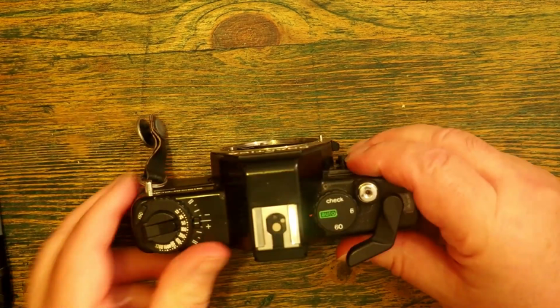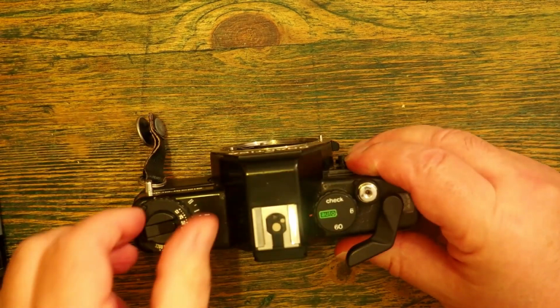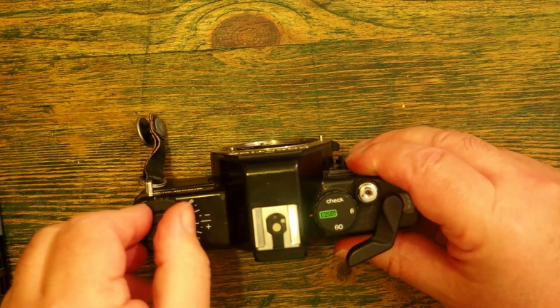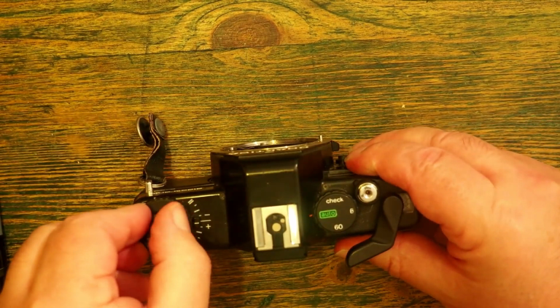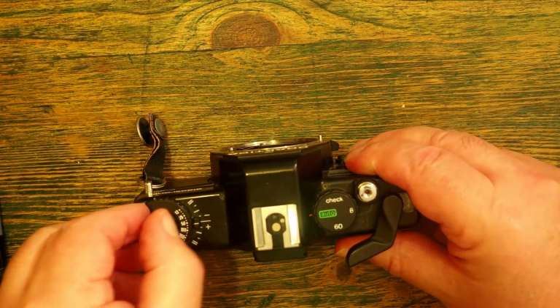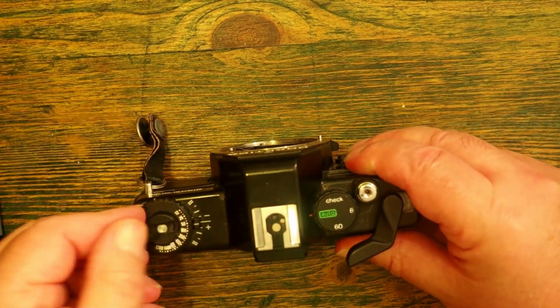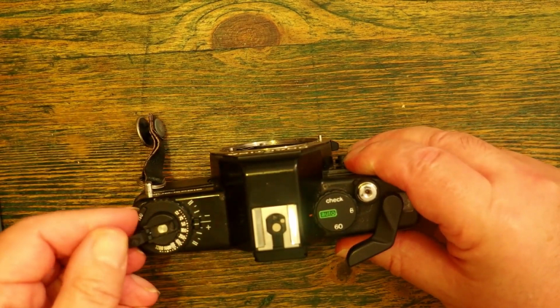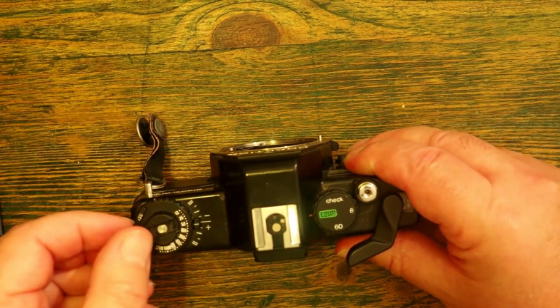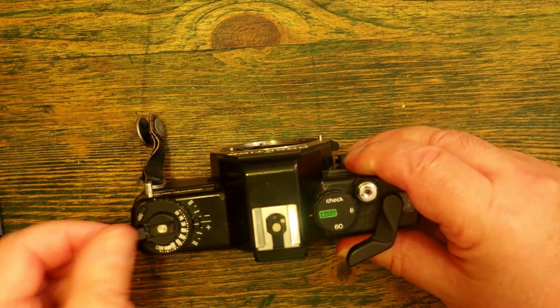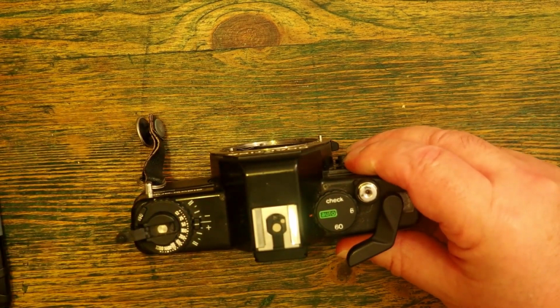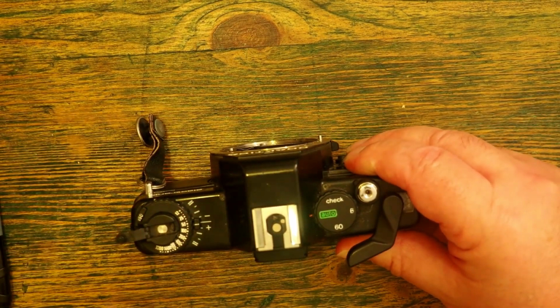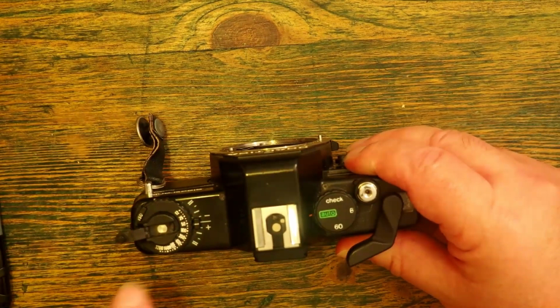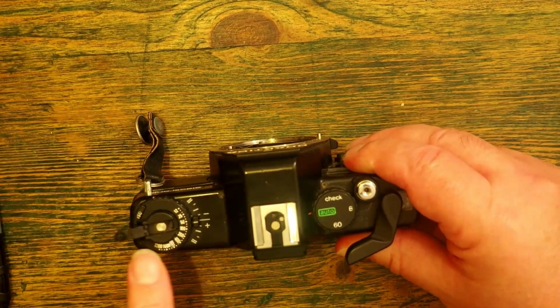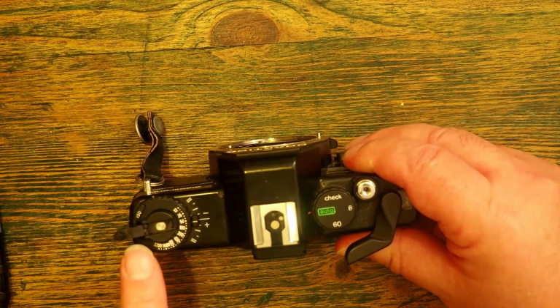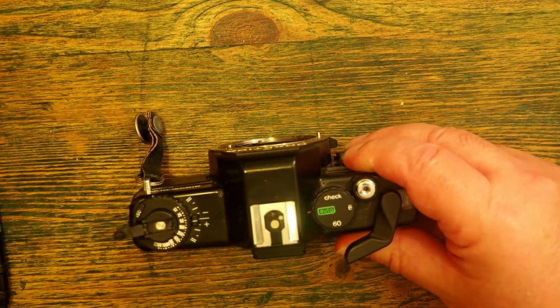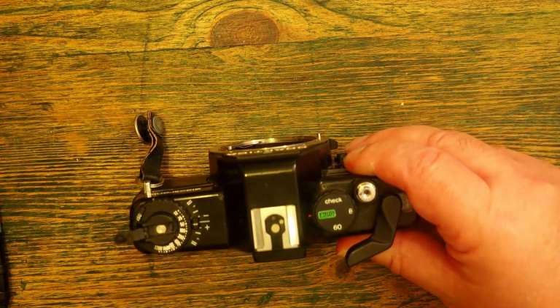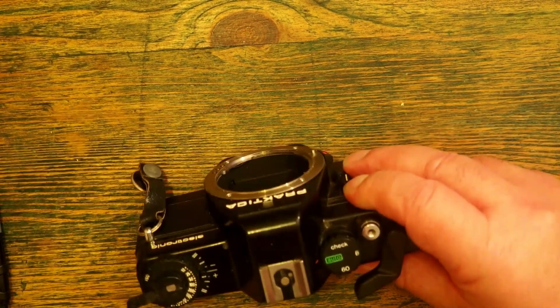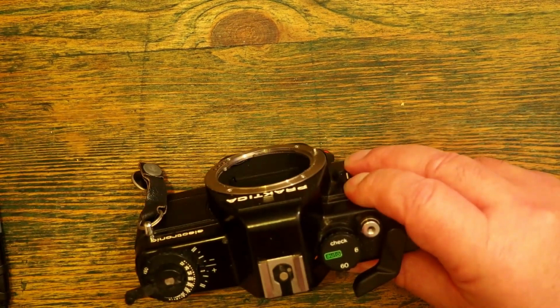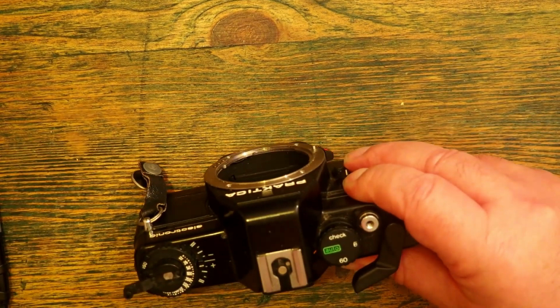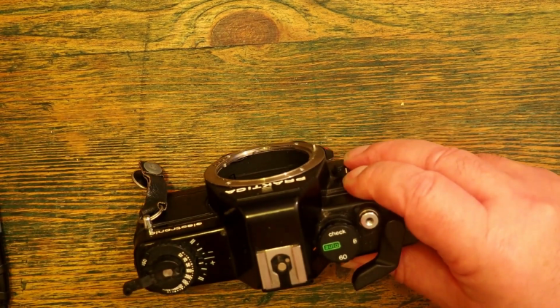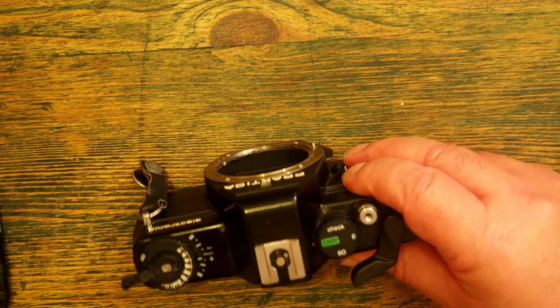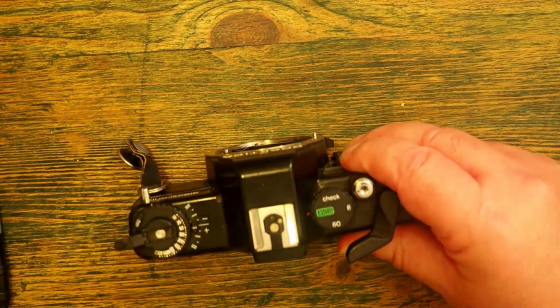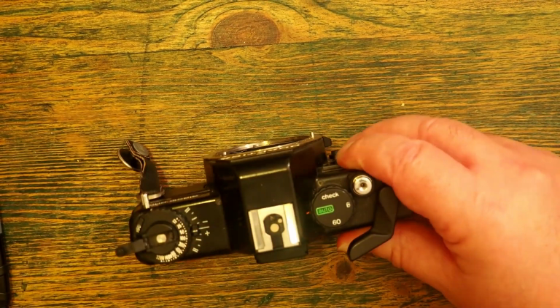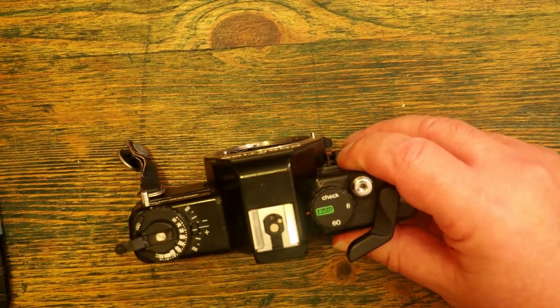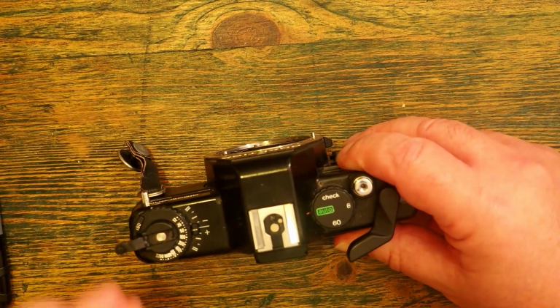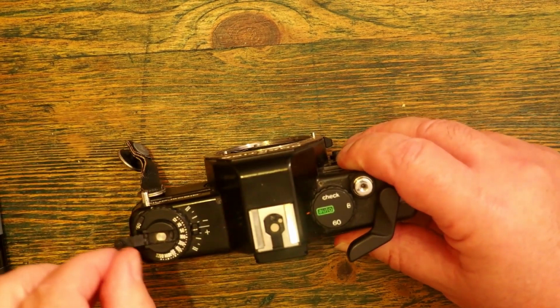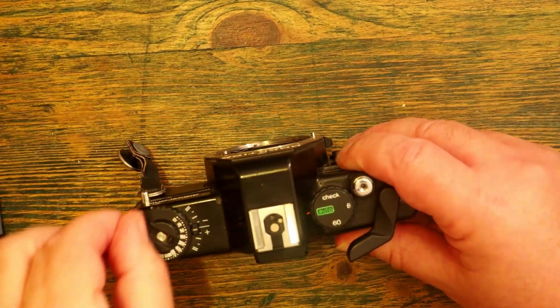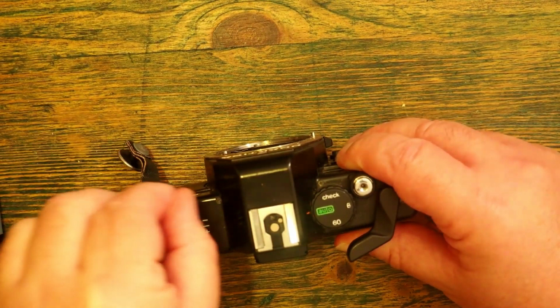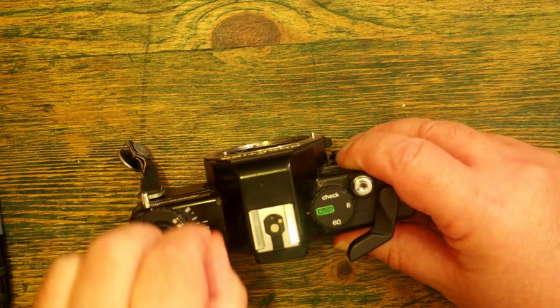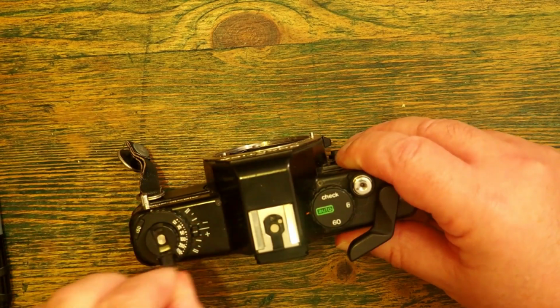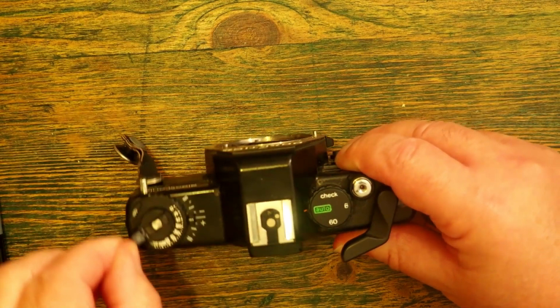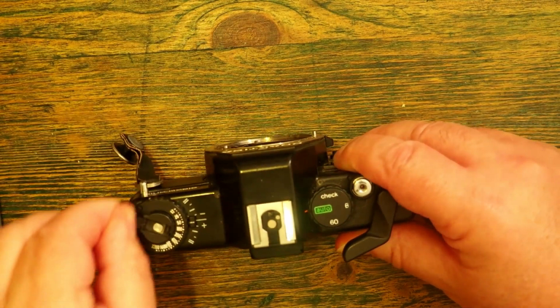That allows me to fold this lever open, and you'll see there is an arrow on the lever saying that I need to wind in this direction.